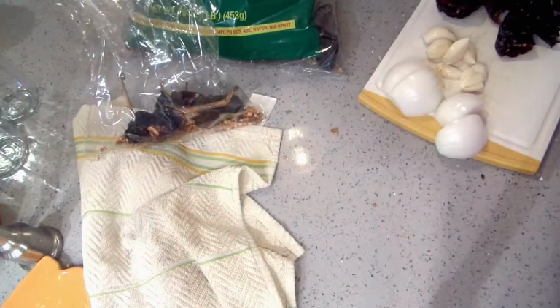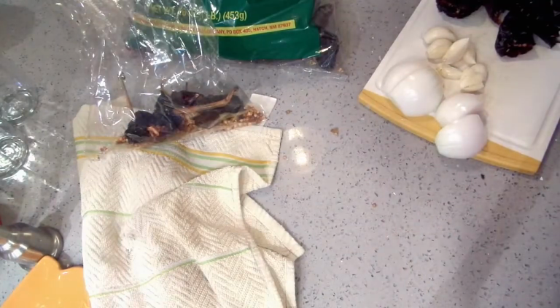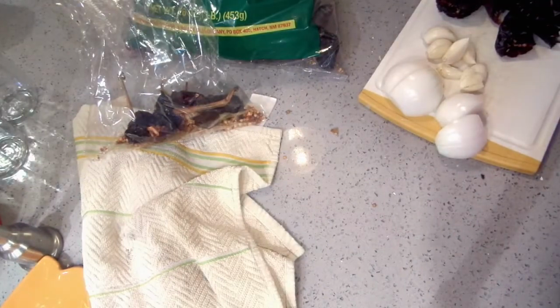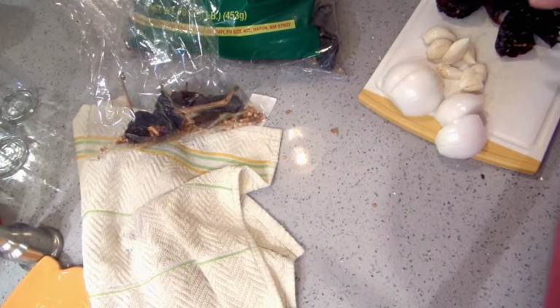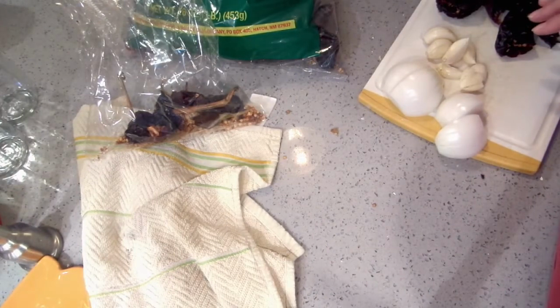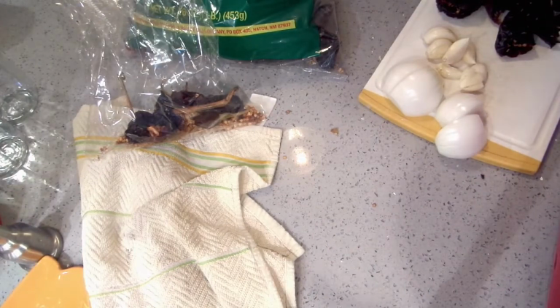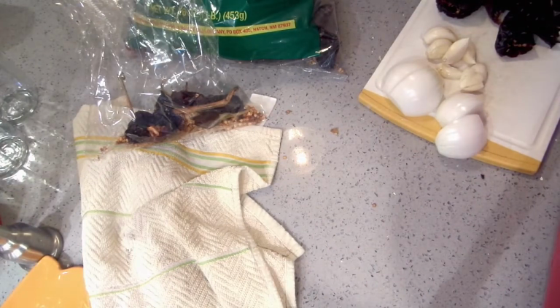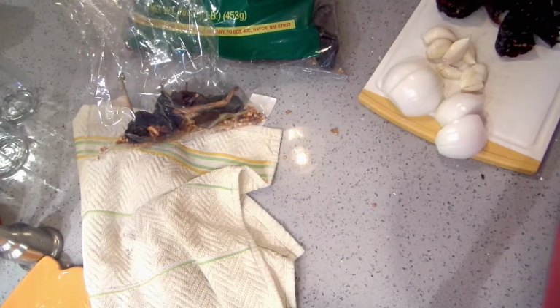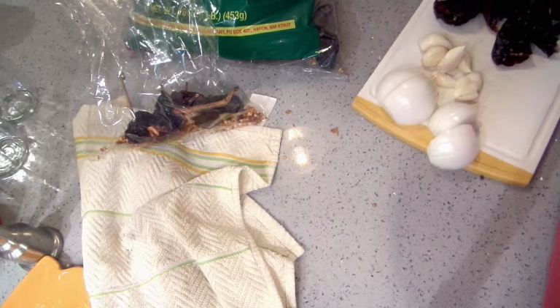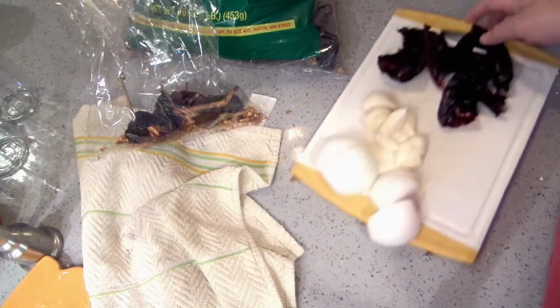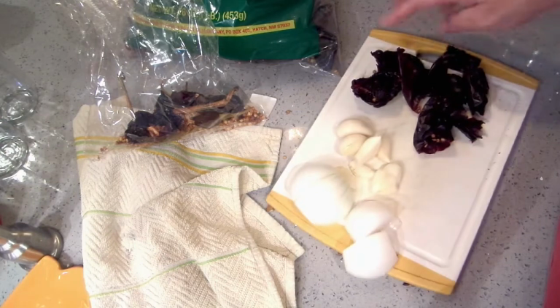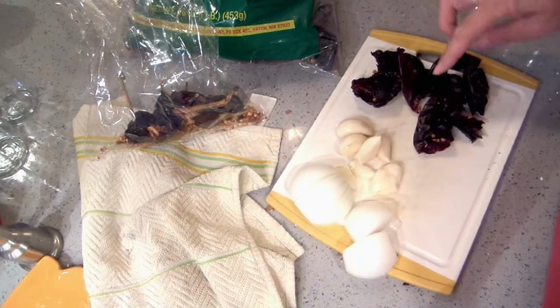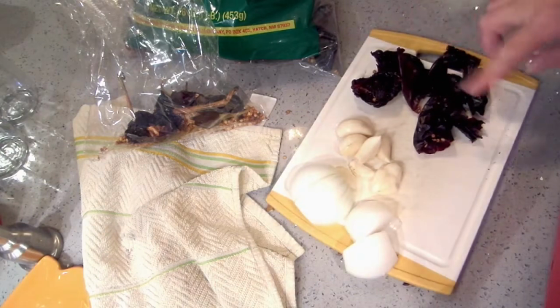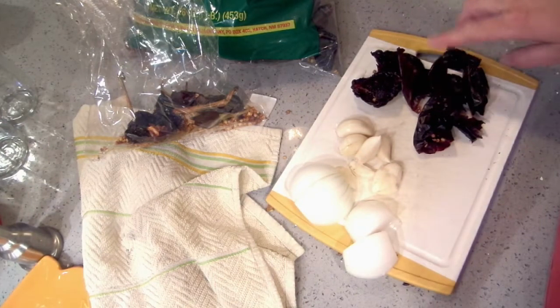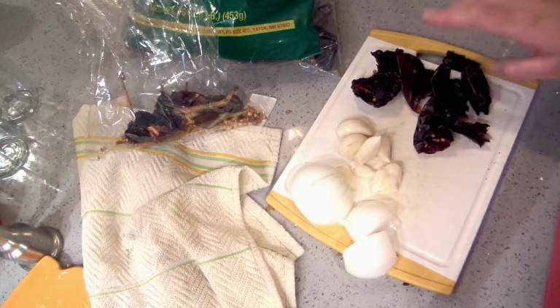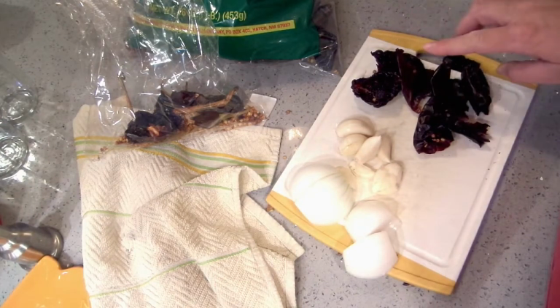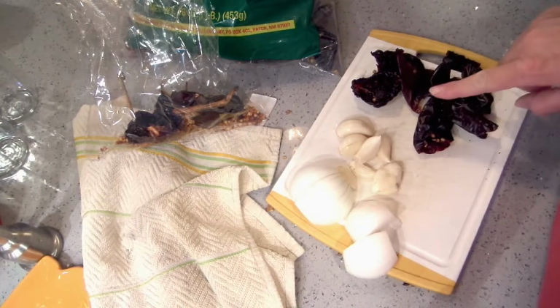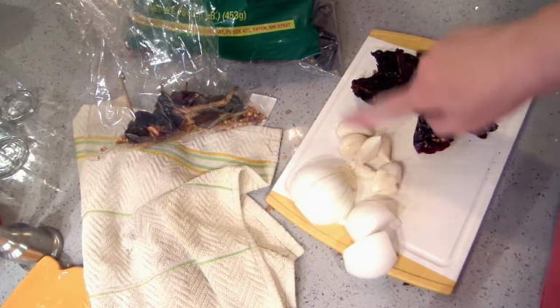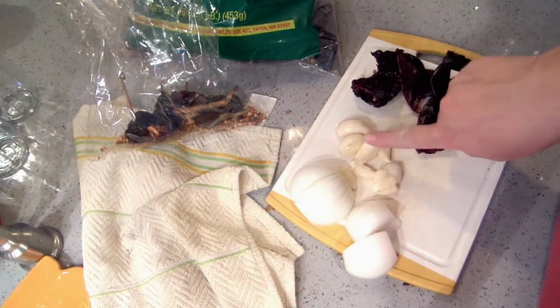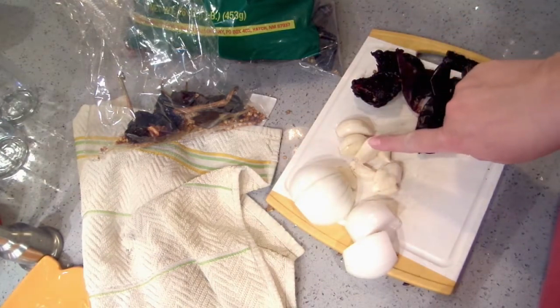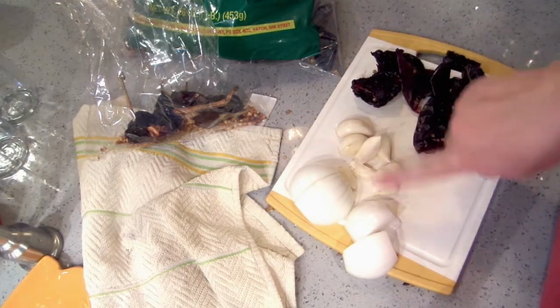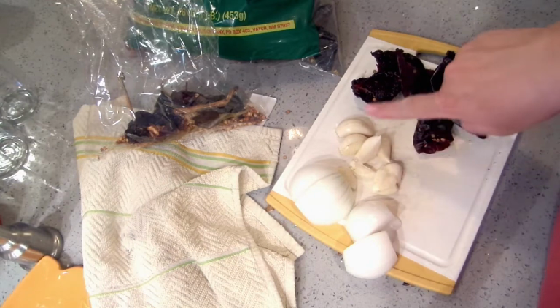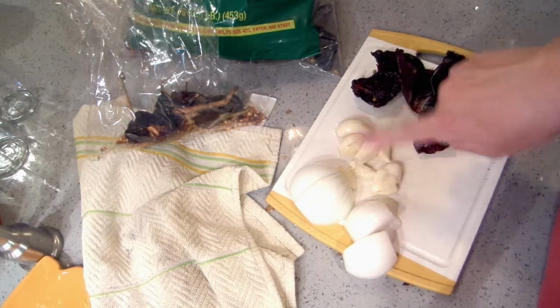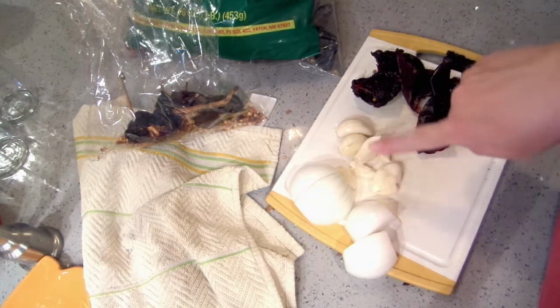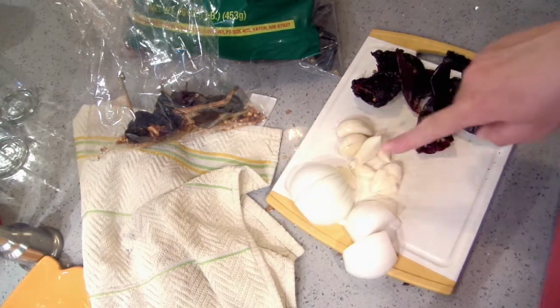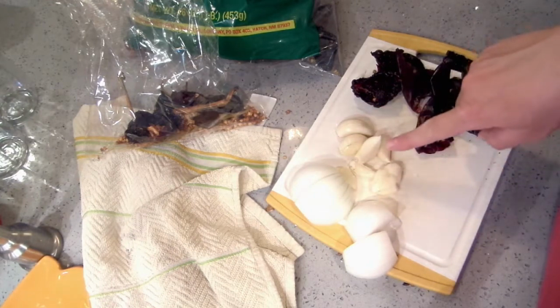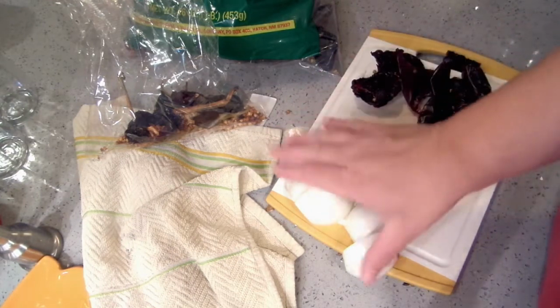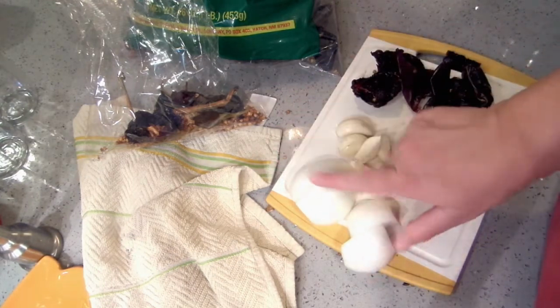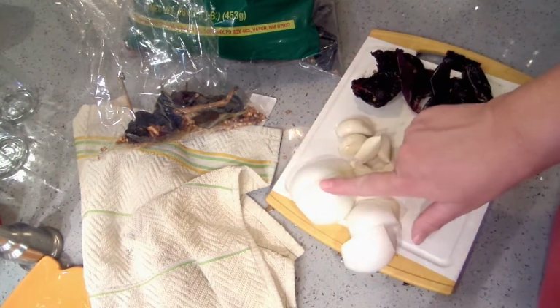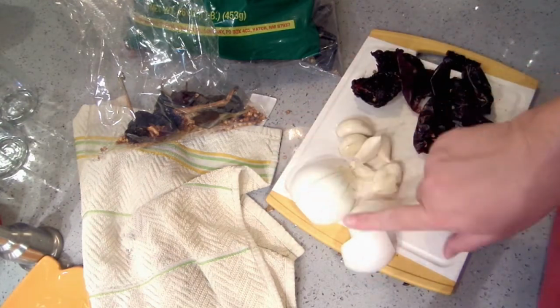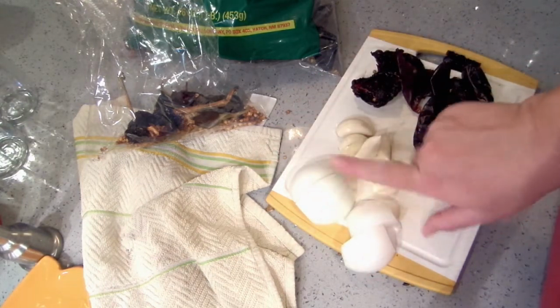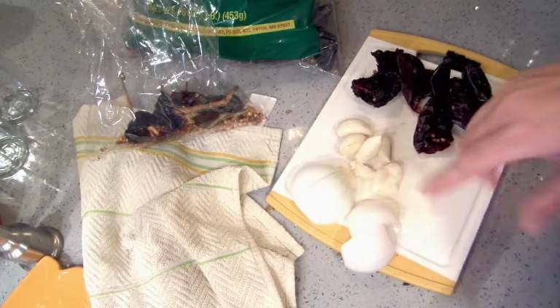We're not going to make a huge amount of this, so I'm not using that much. I have two Anaheims, I have three New Mexico mild chilis, I have six cloves of garlic — and it's because I love garlic, so I make it a little more garlicky — and I have one white onion, about a medium onion, quartered.